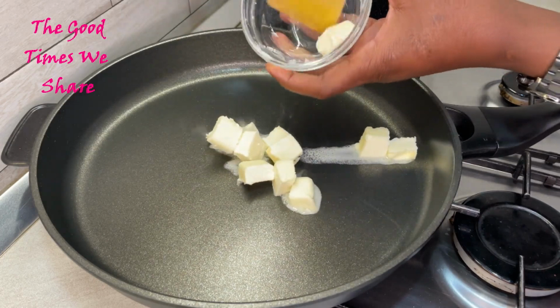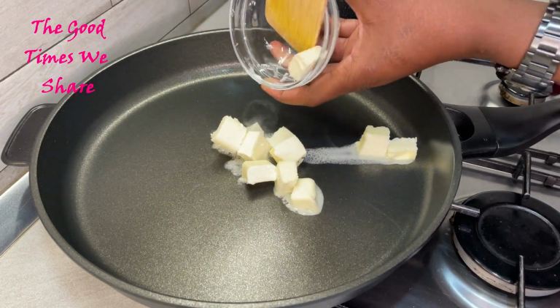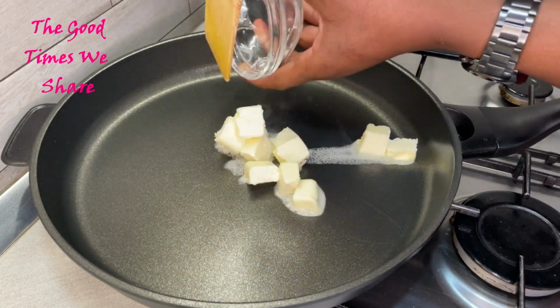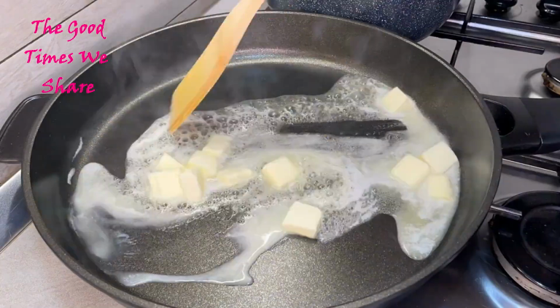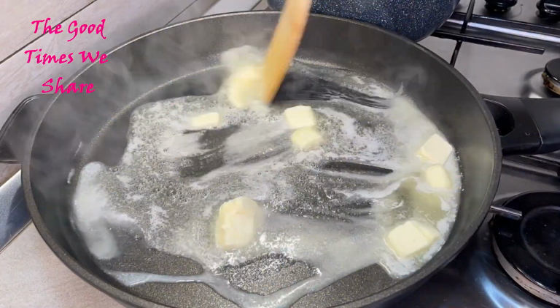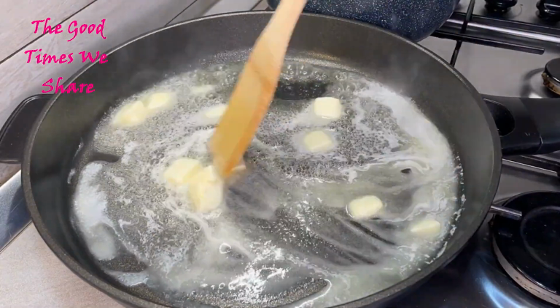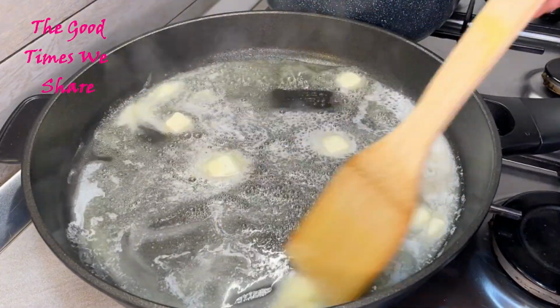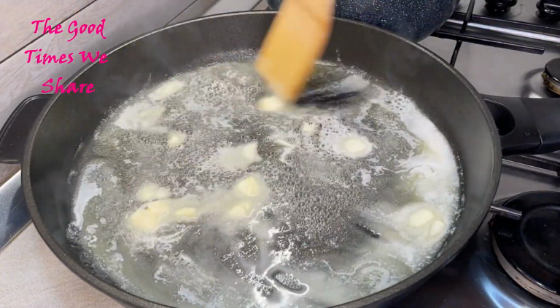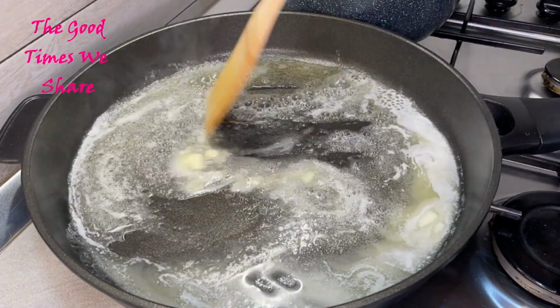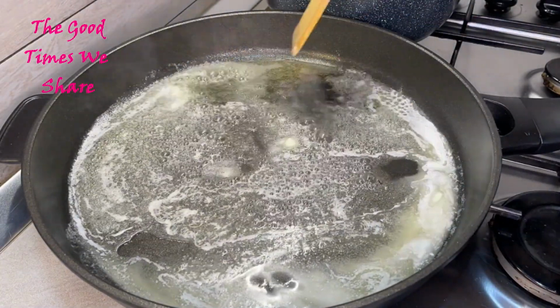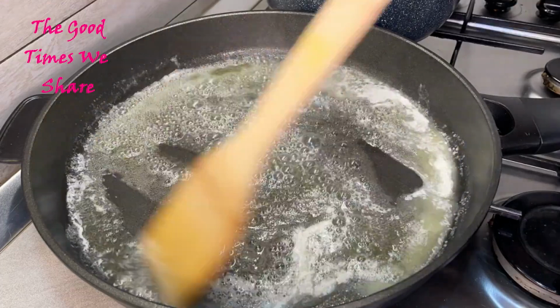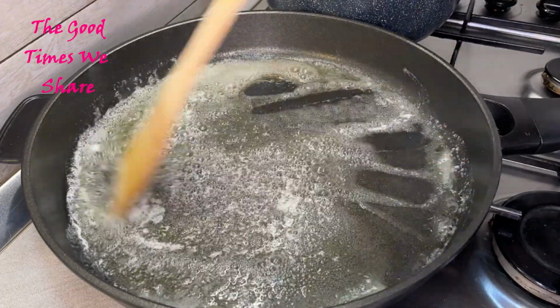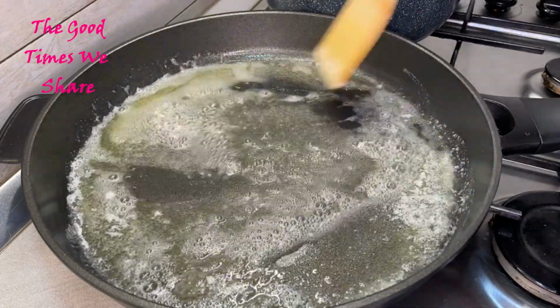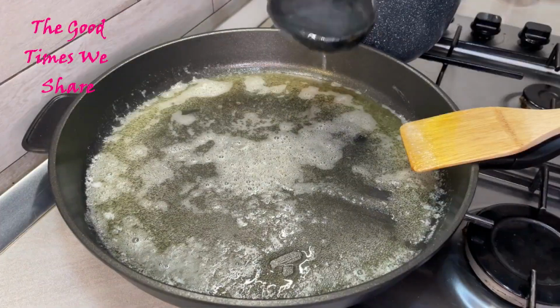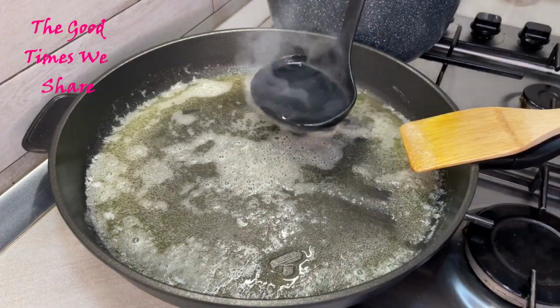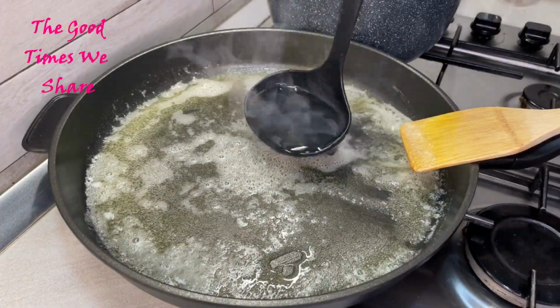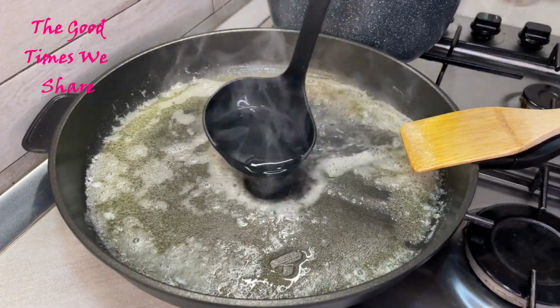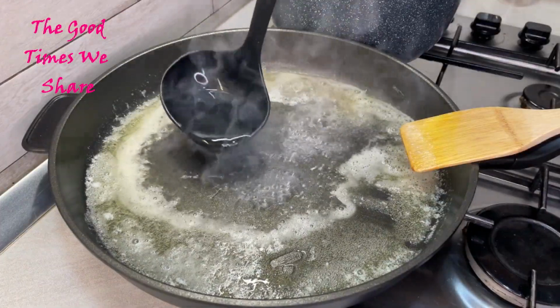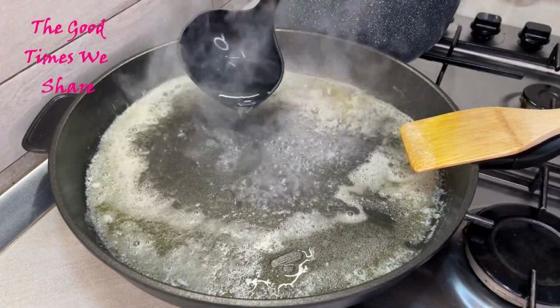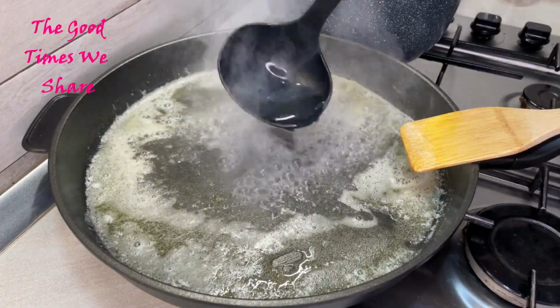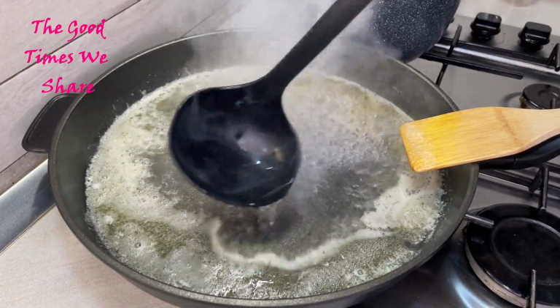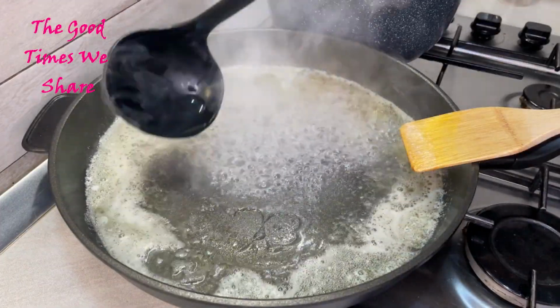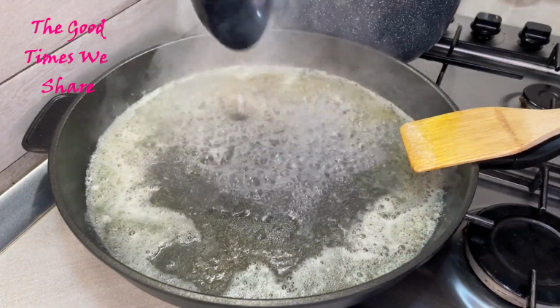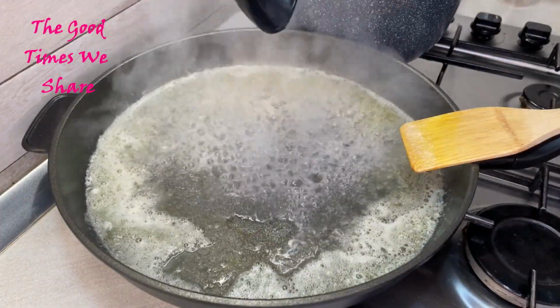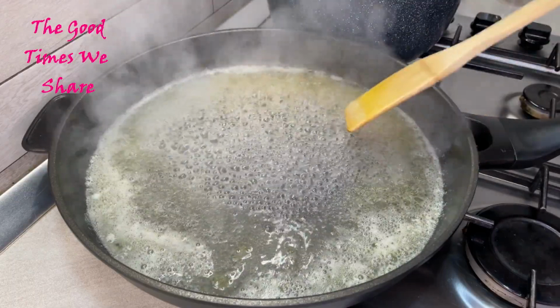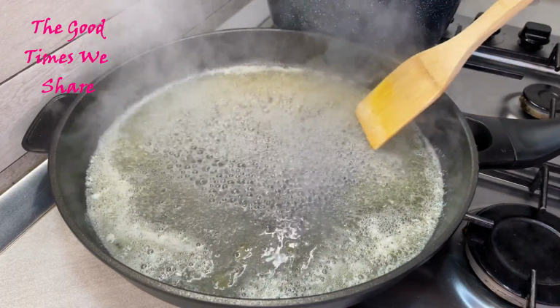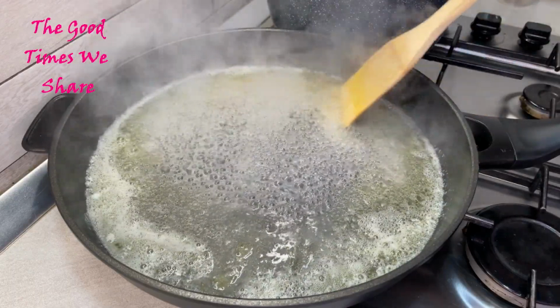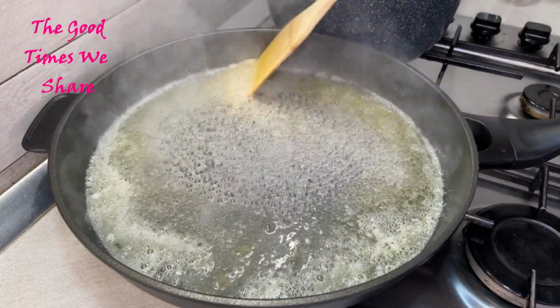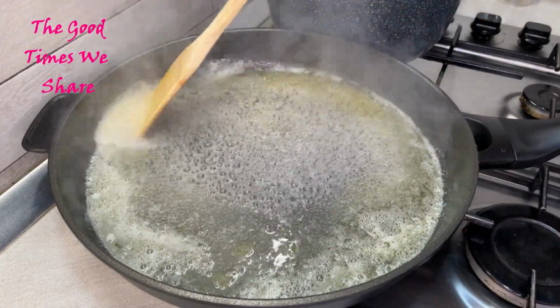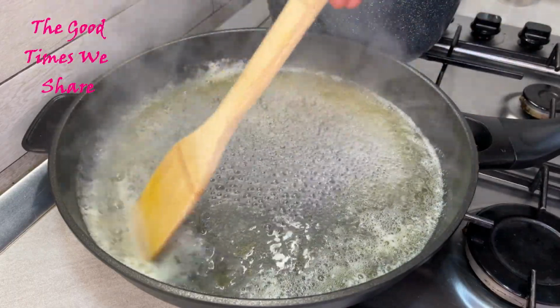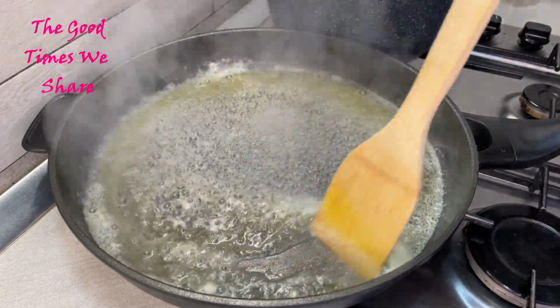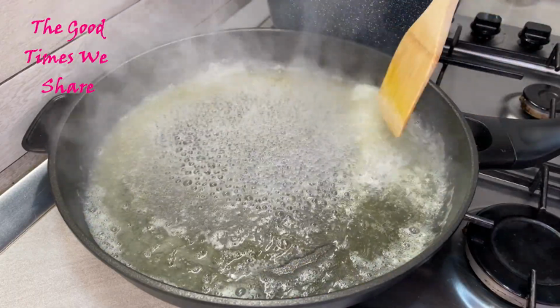When your butter is all melted, add a scoop of hot water from the pasta pot and cook this together for two minutes, making sure to keep the heat on medium to low.